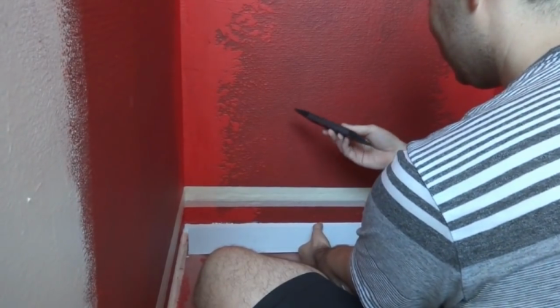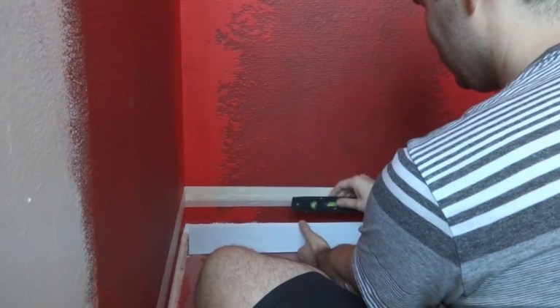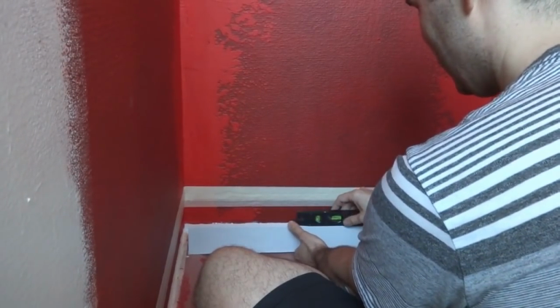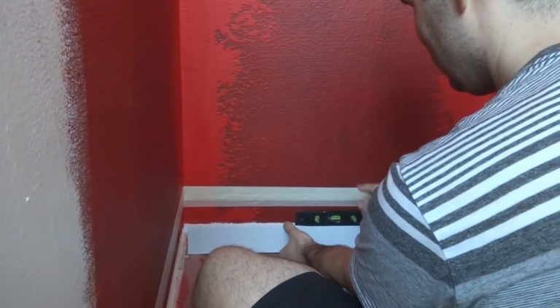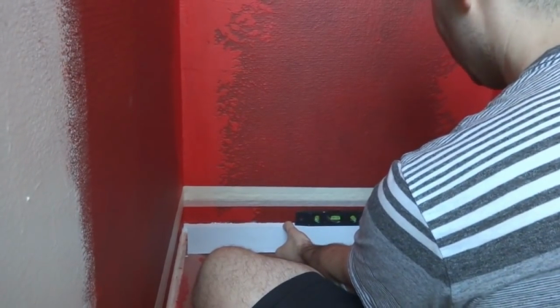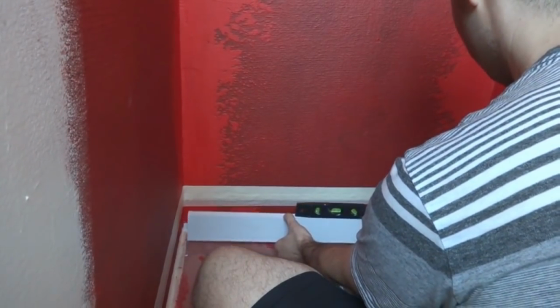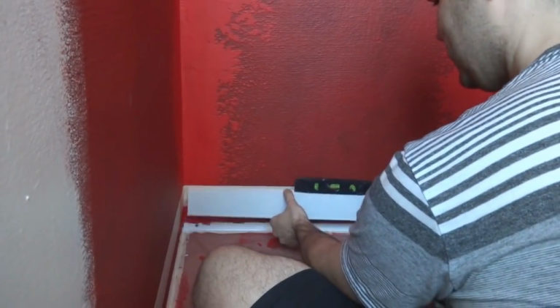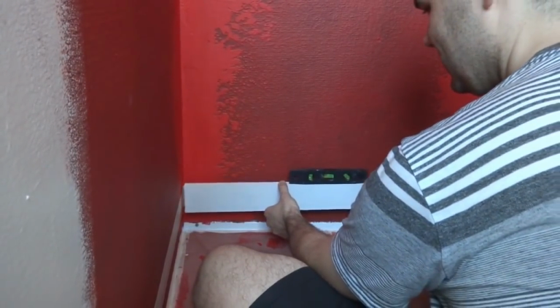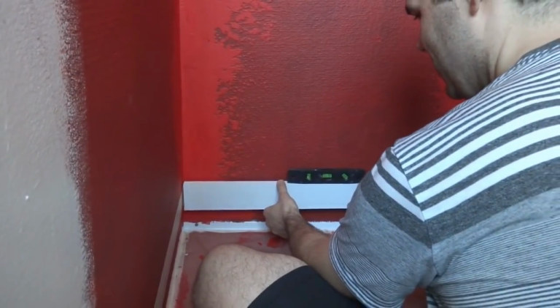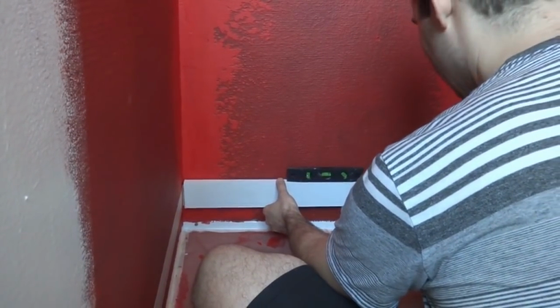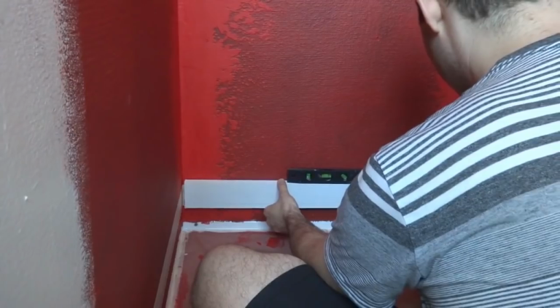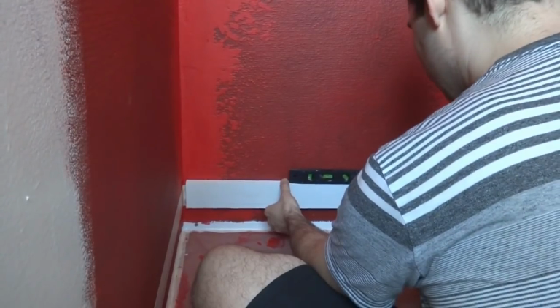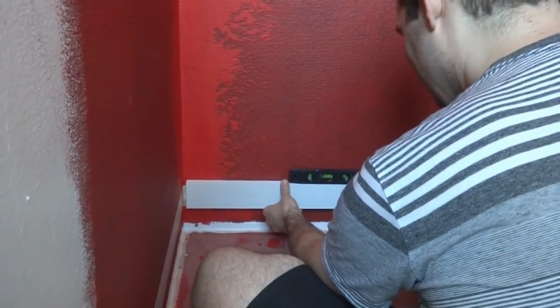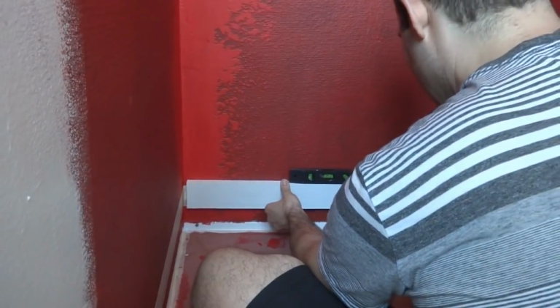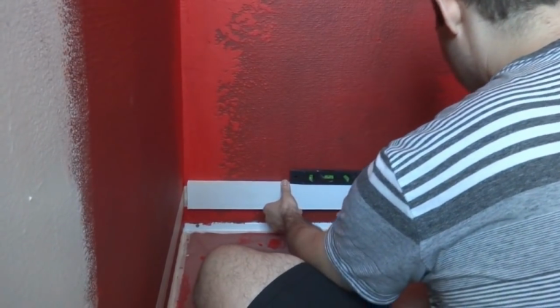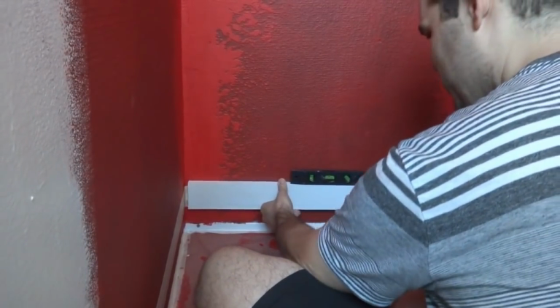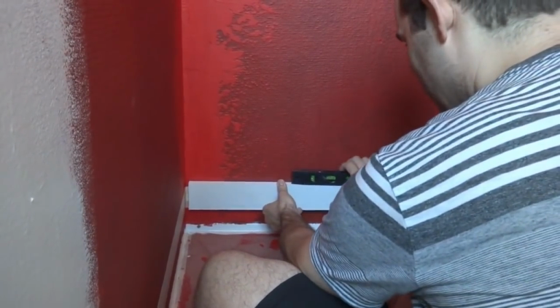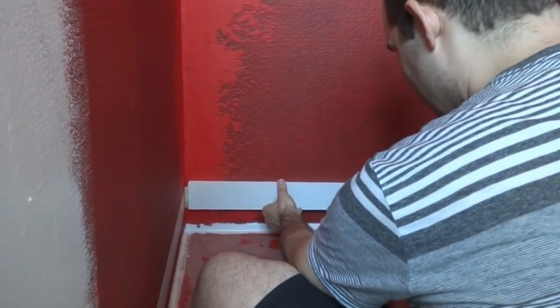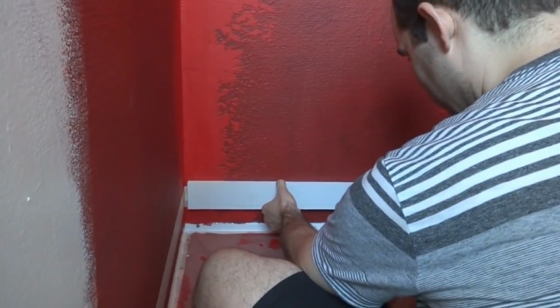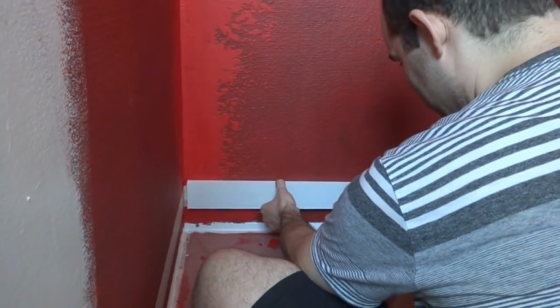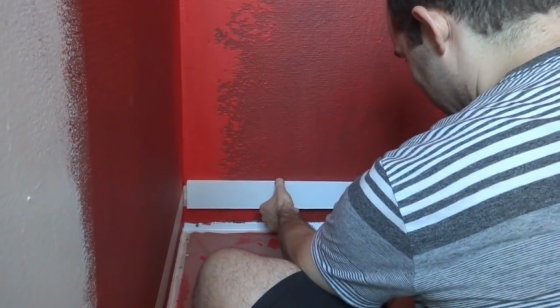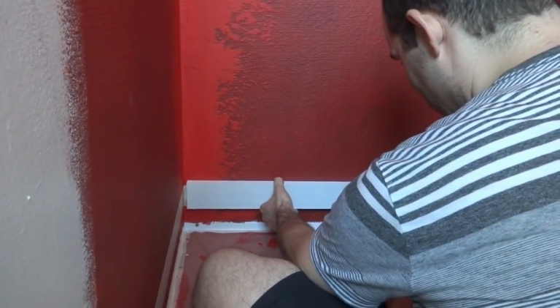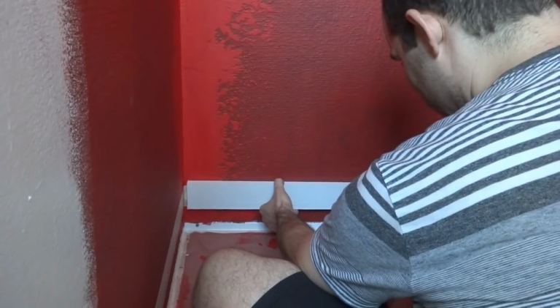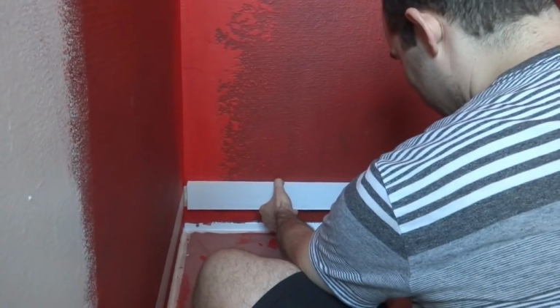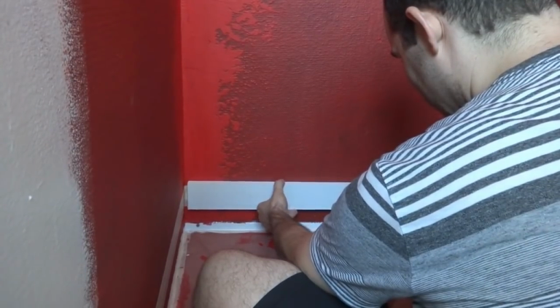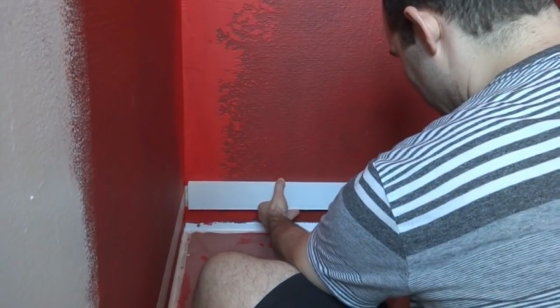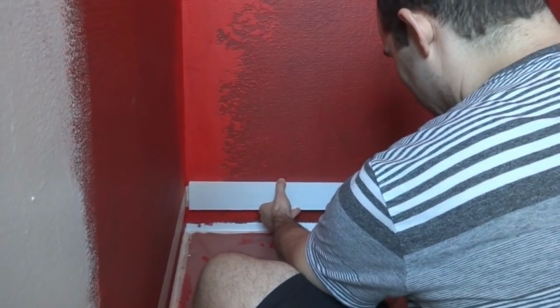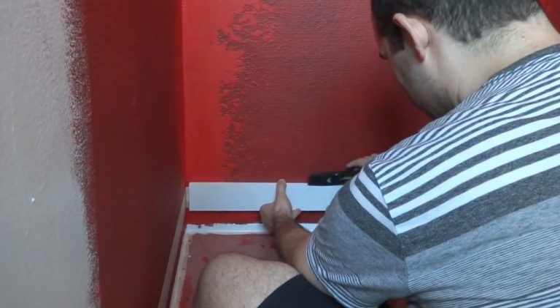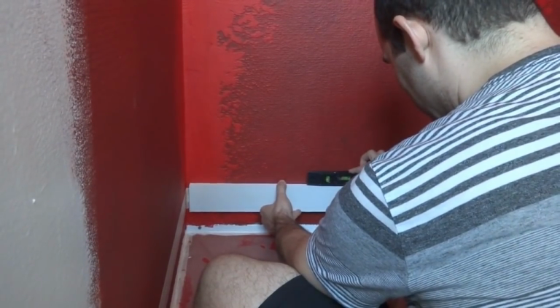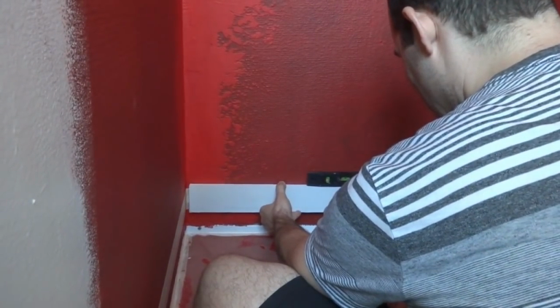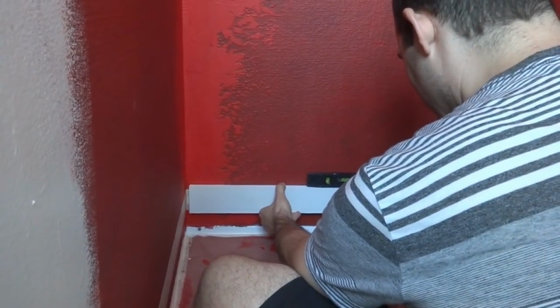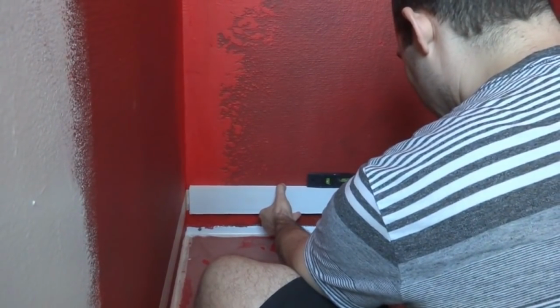I'm using a small level here, which is not the best idea but it's what I'm using. I'm going to put my ledger board up, lining it up to that six-inch mark, and drop it just a little bit — maybe an eighth of an inch — then level it out.